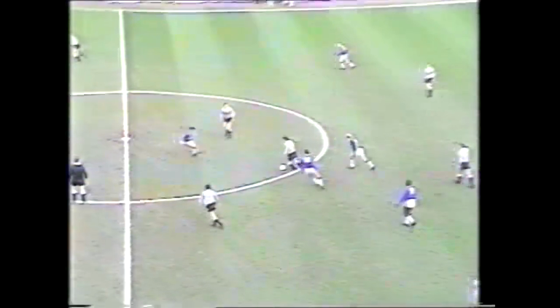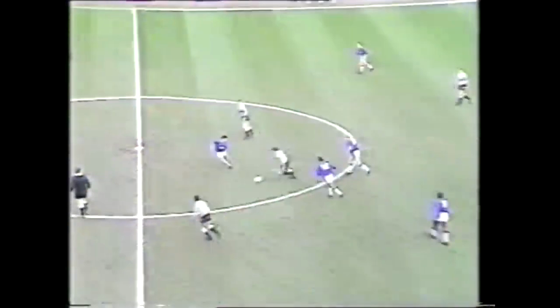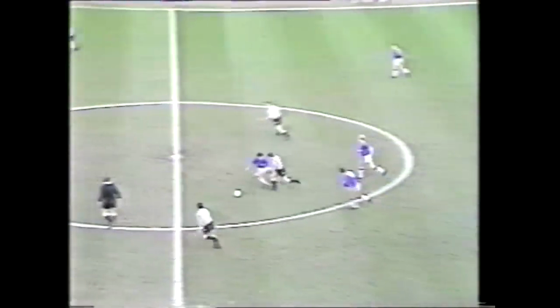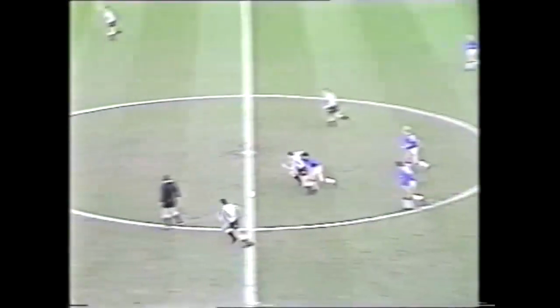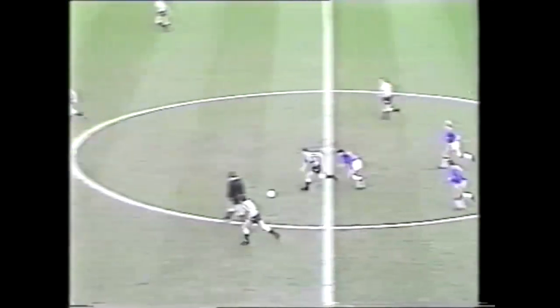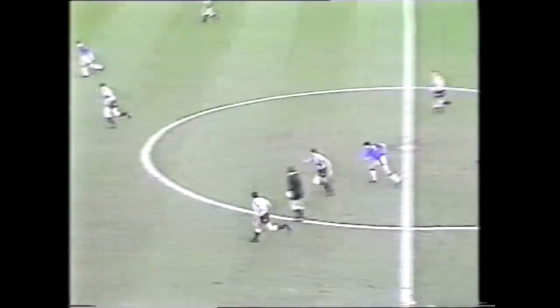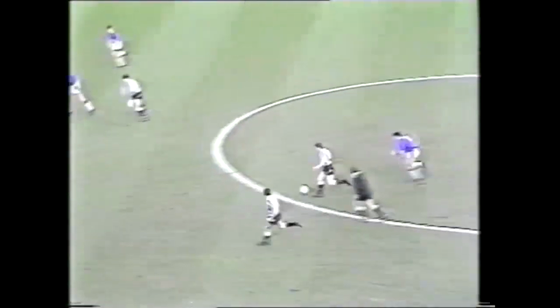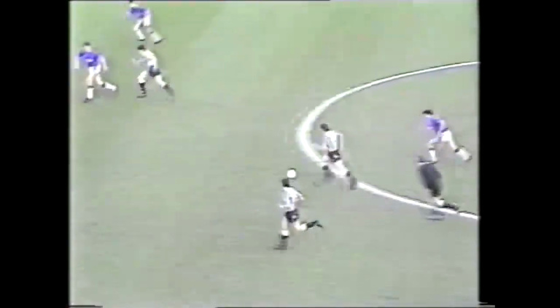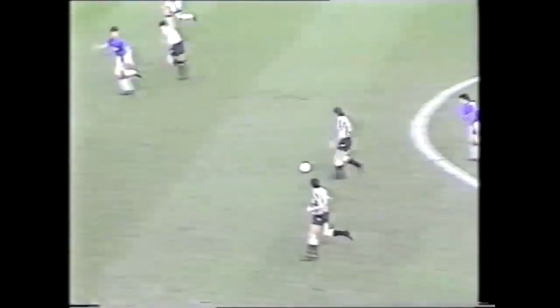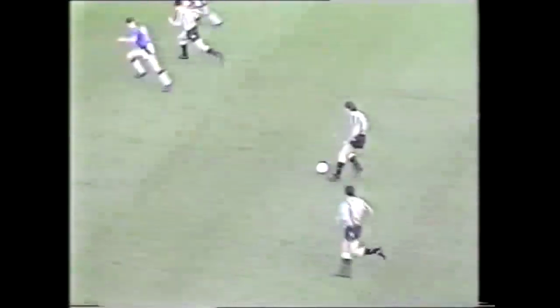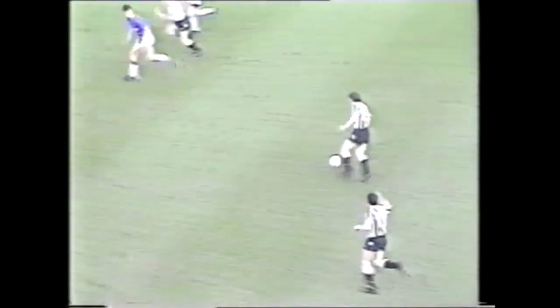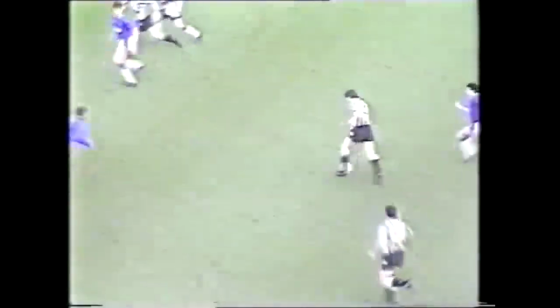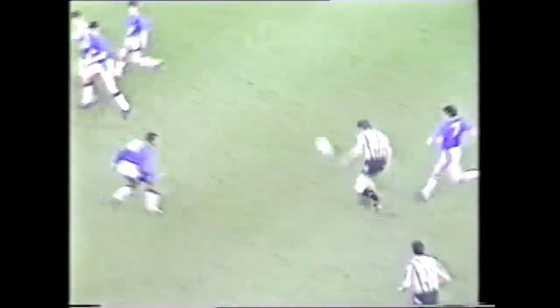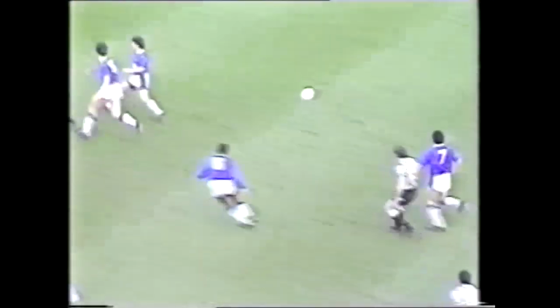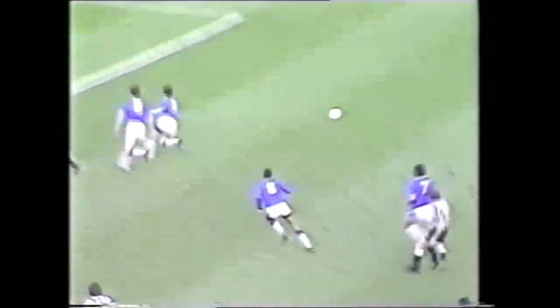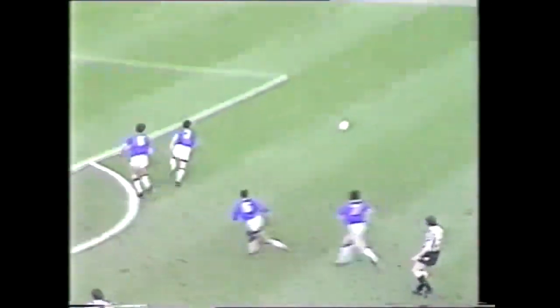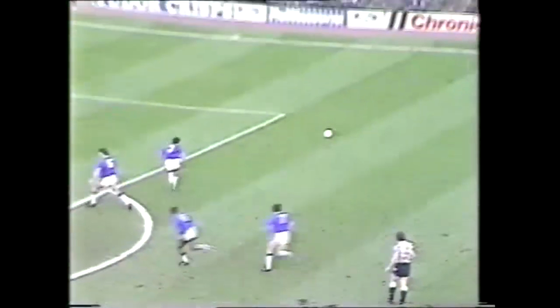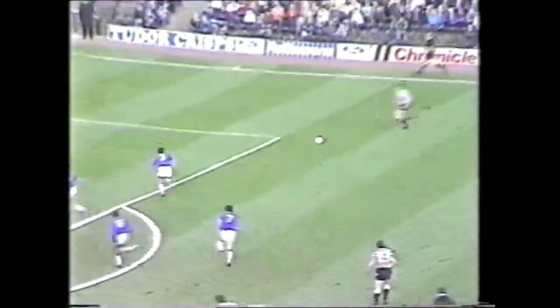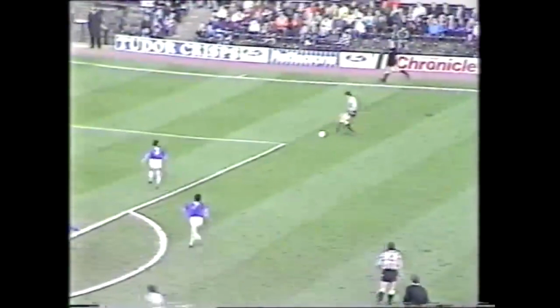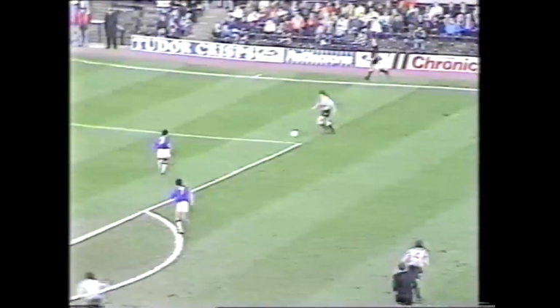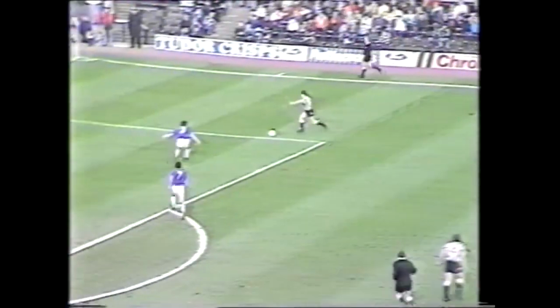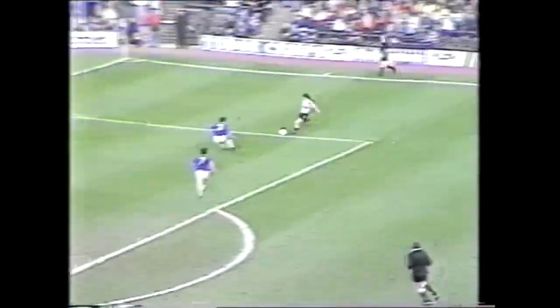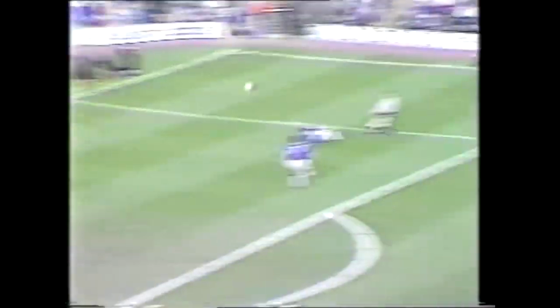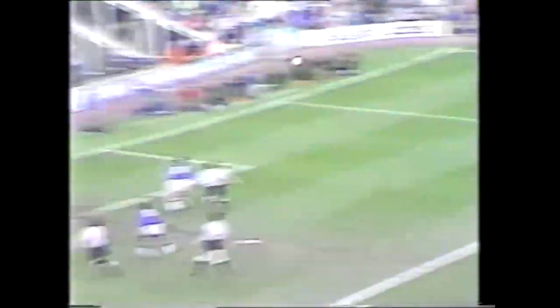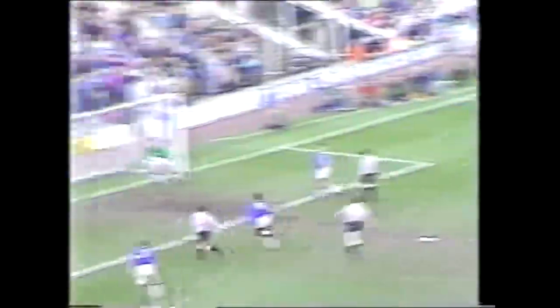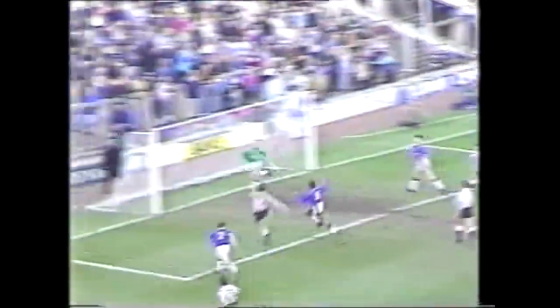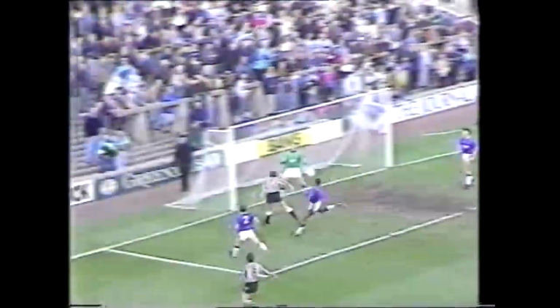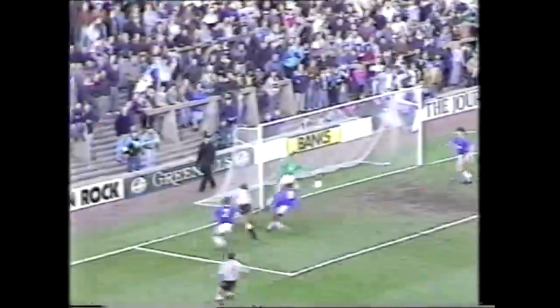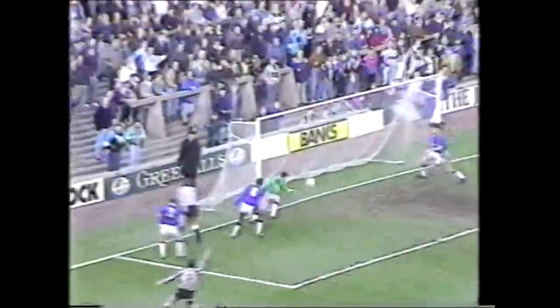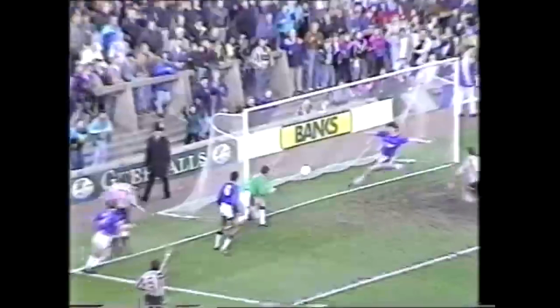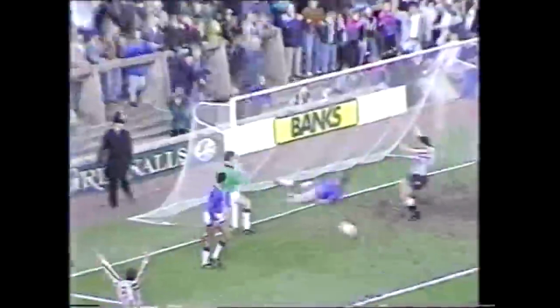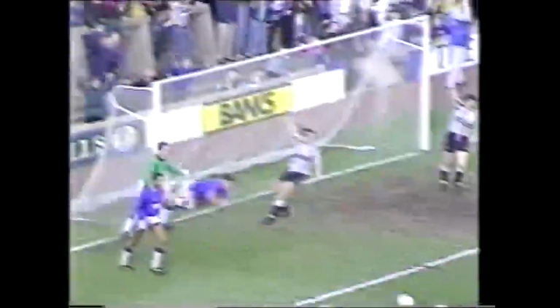Five minutes to stamp his presence on the game, striding out of defence before playing the ball out wide to Wayne Faraday. A good cross in, and Mark McGee is in the middle to end his personal drought, just.